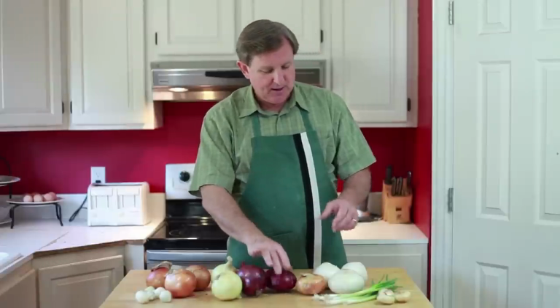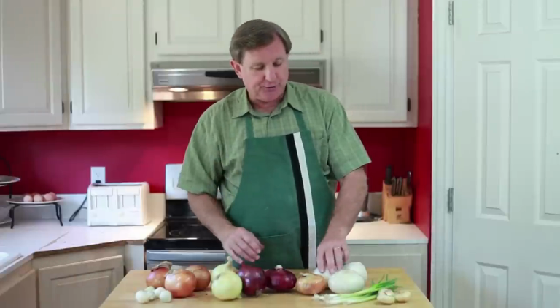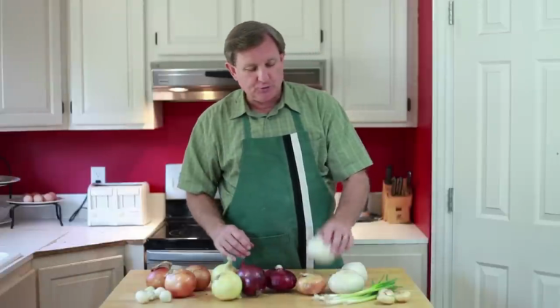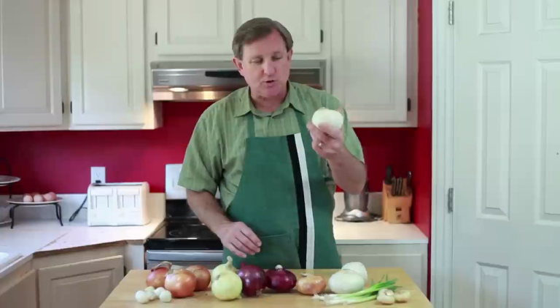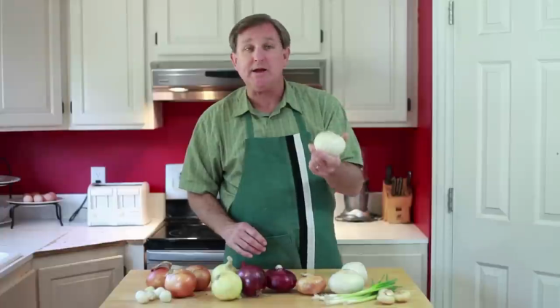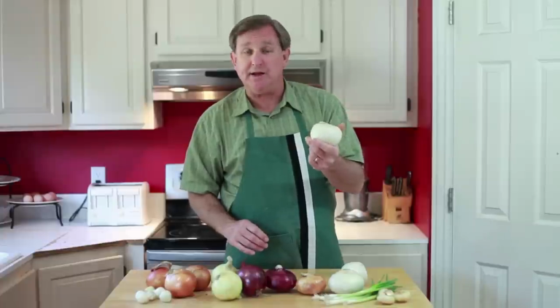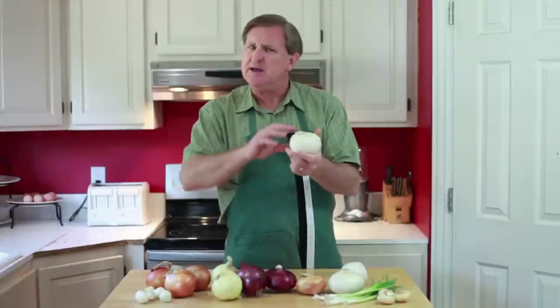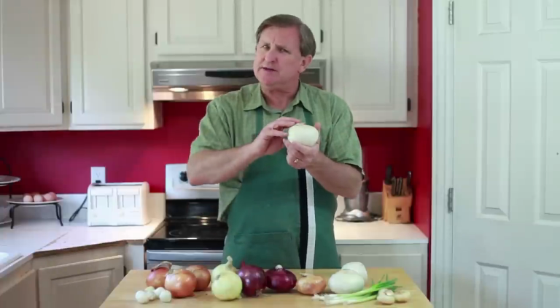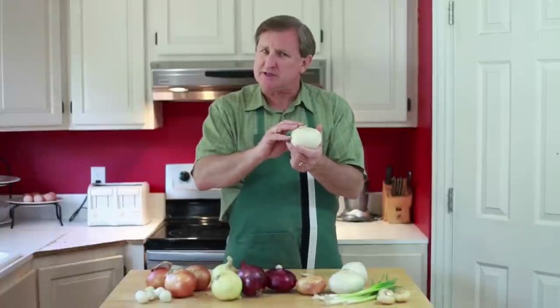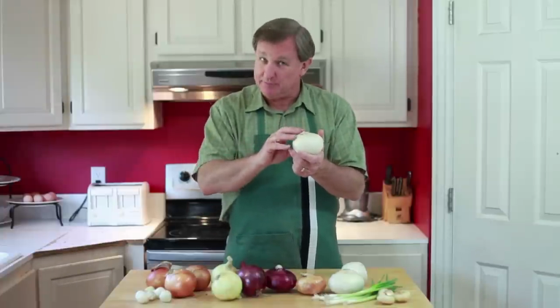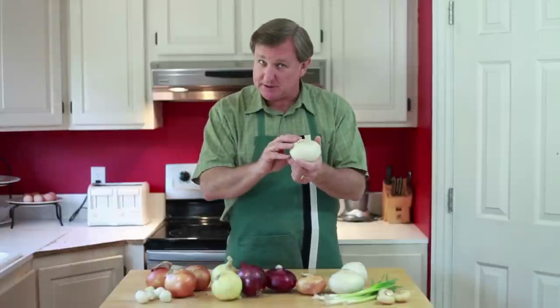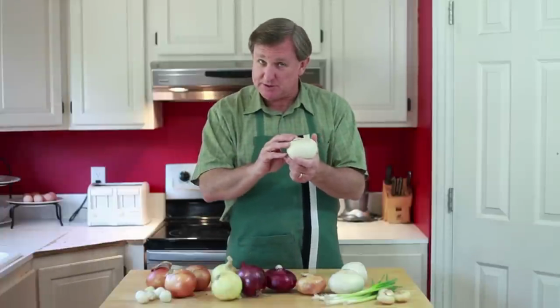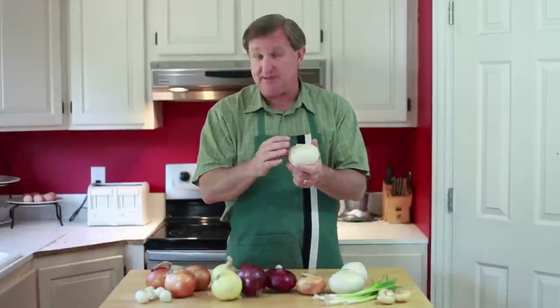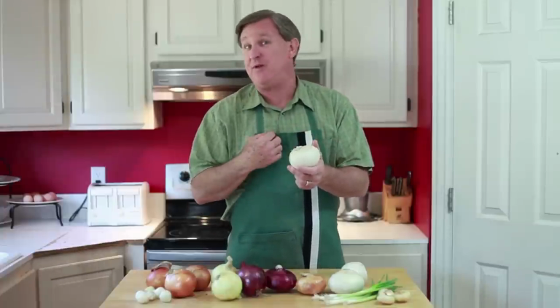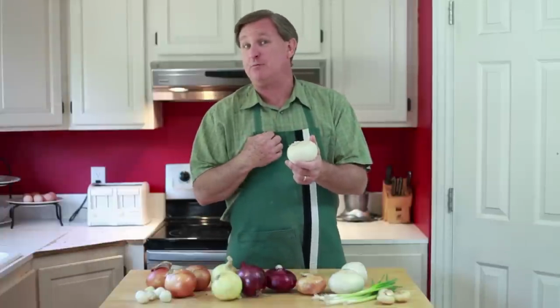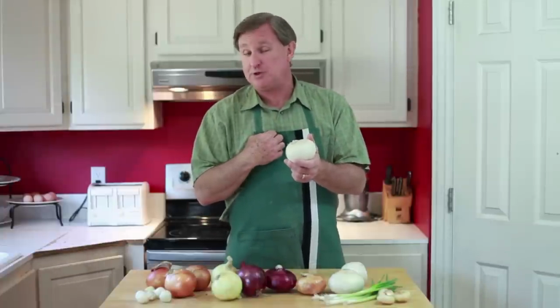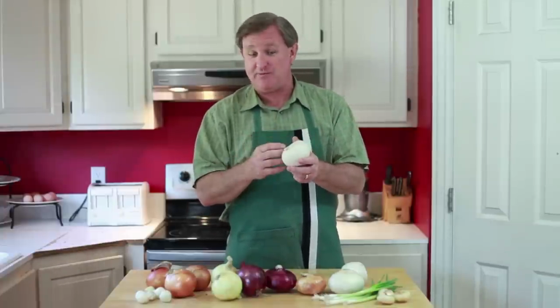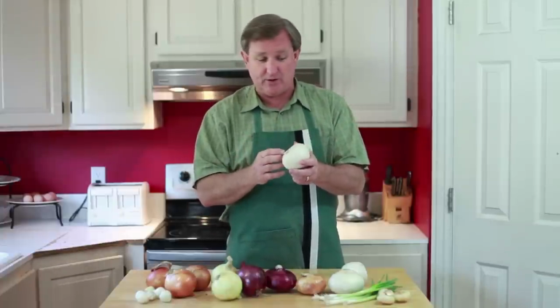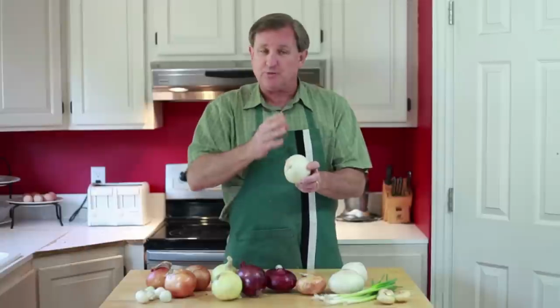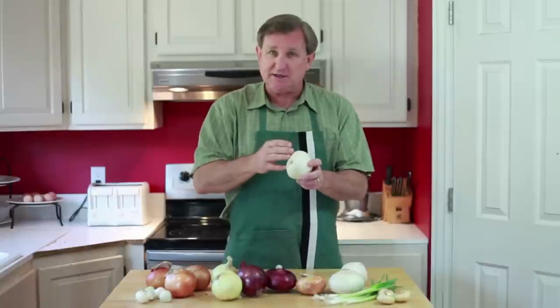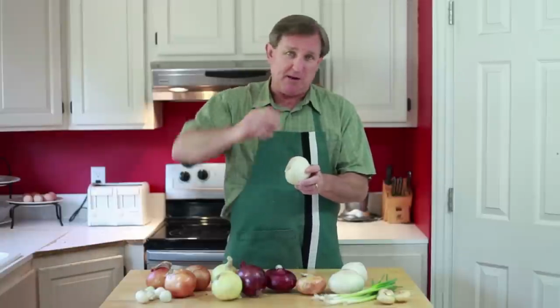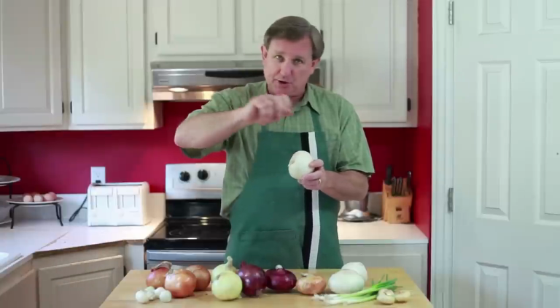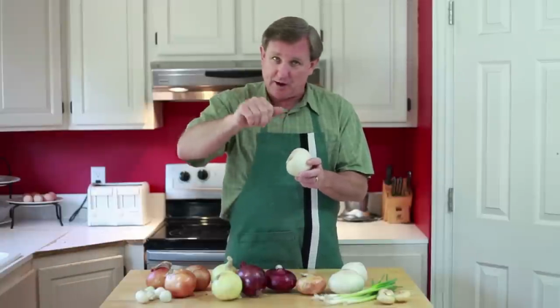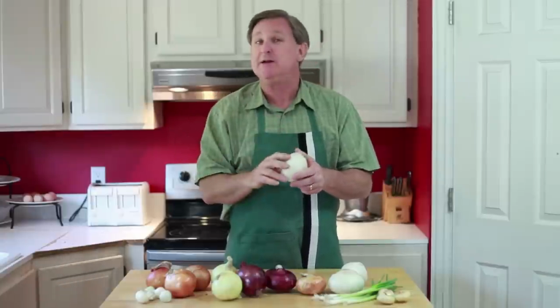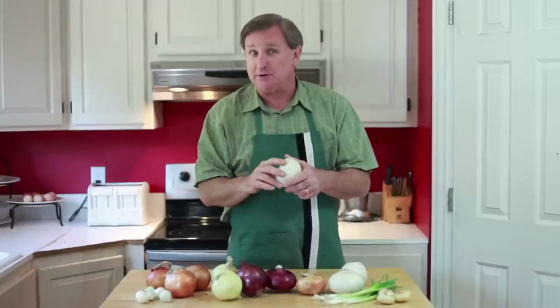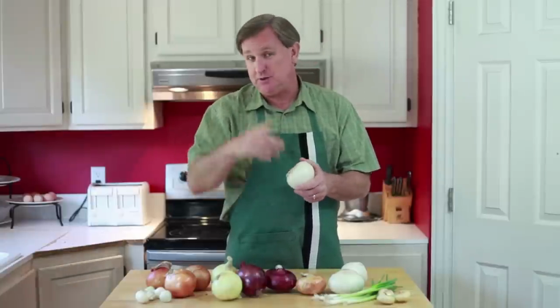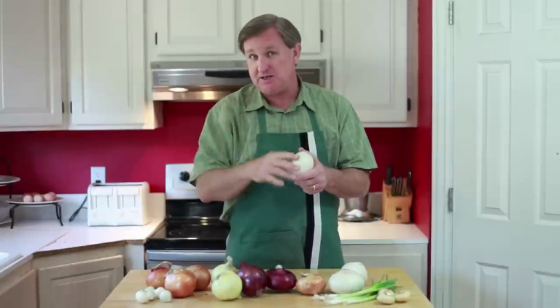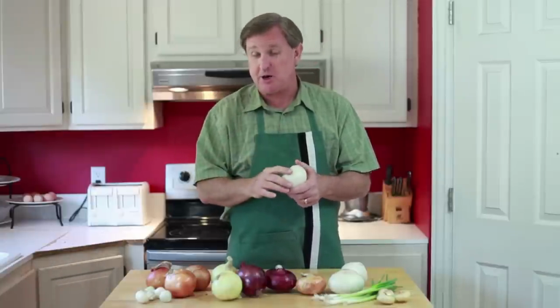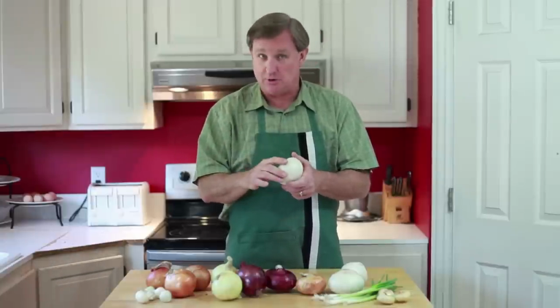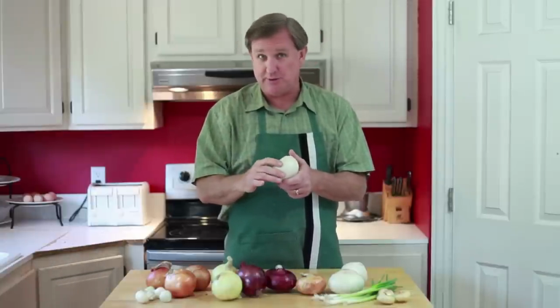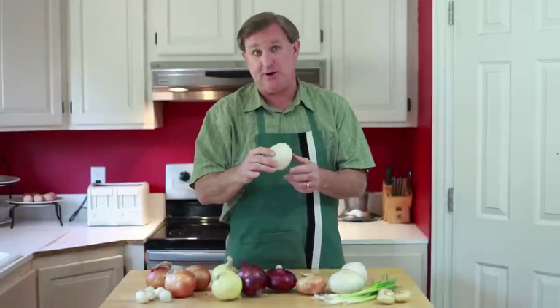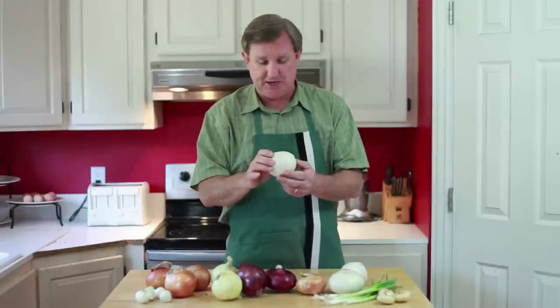Our third group is the white onion. These are a staple of Mexican cuisine, and in fact they're personally my favorite for dicing up and putting over my tacos, and you can see that in our taco recipes here on the channel.